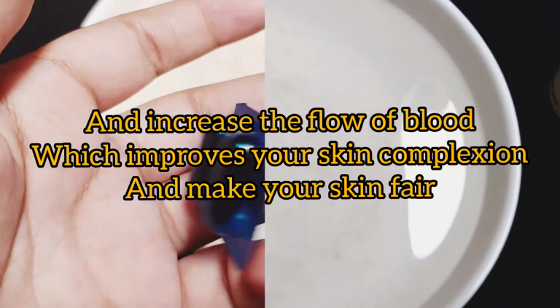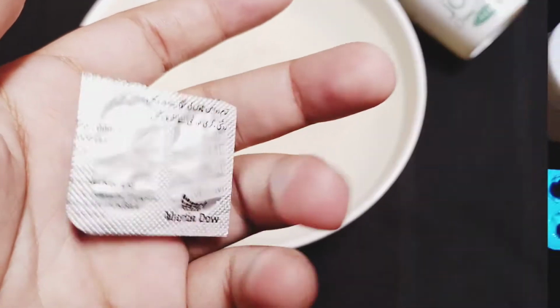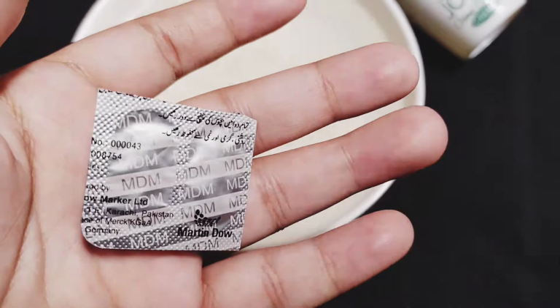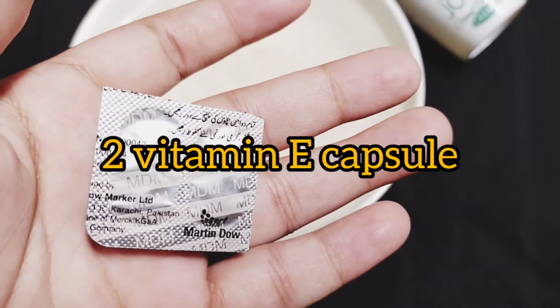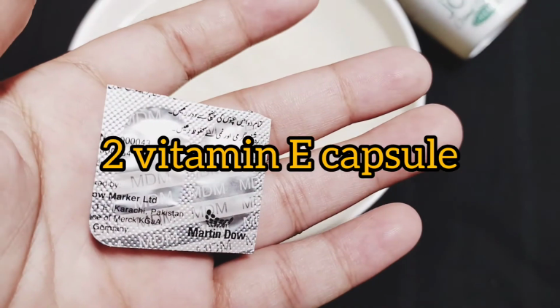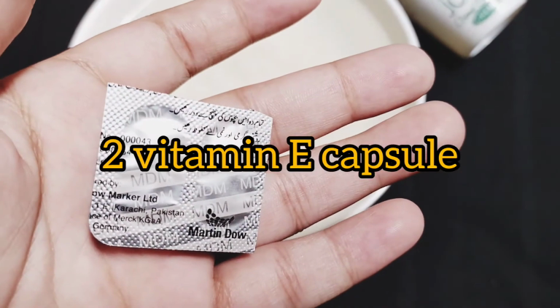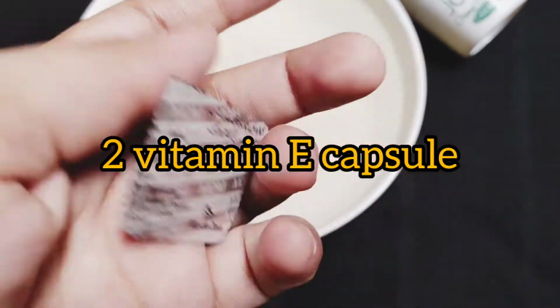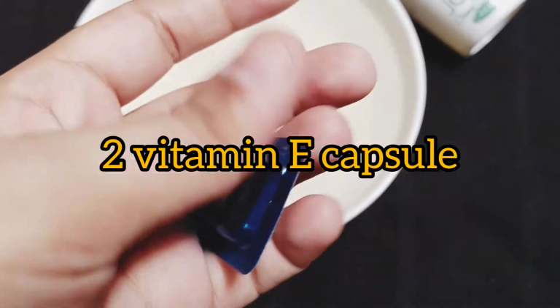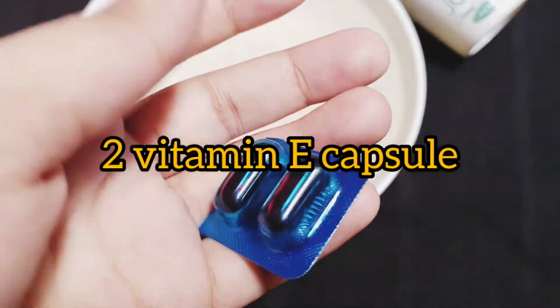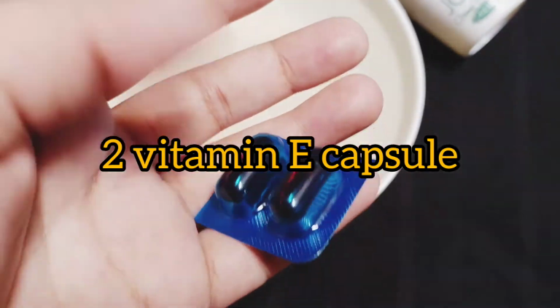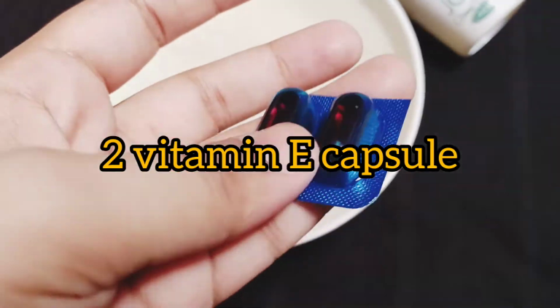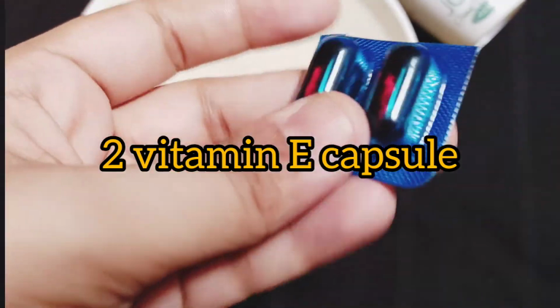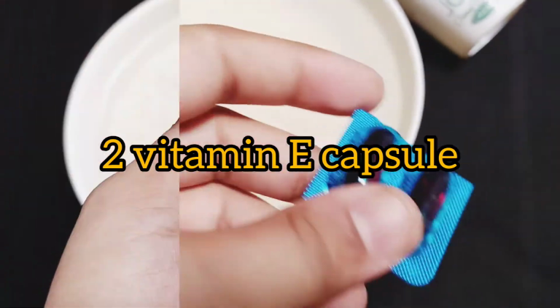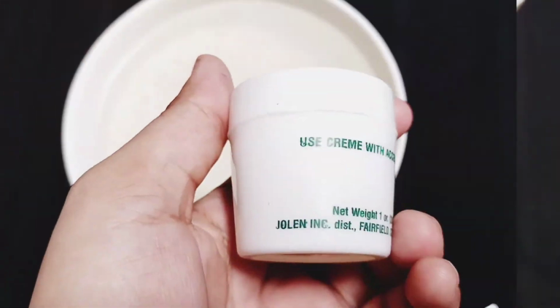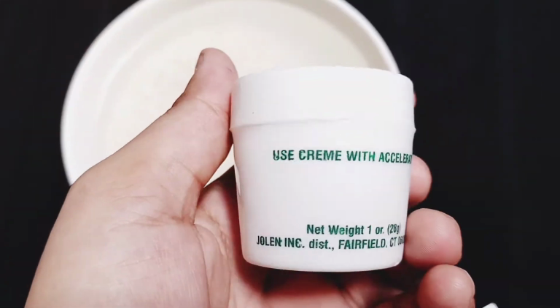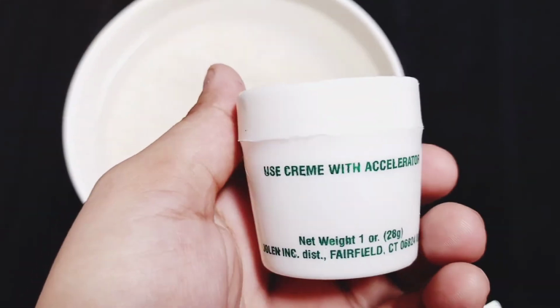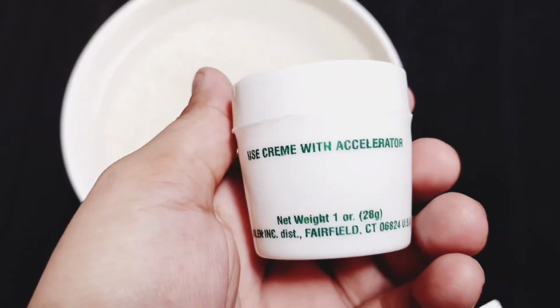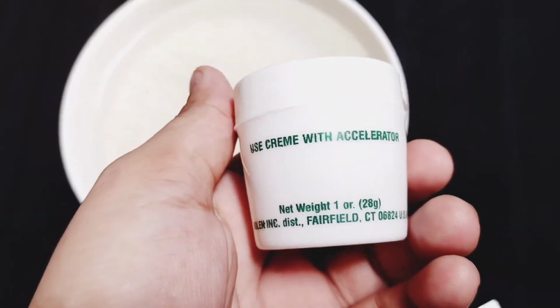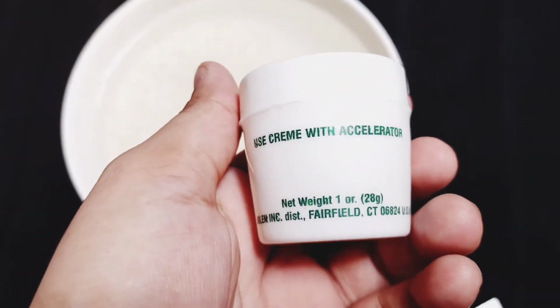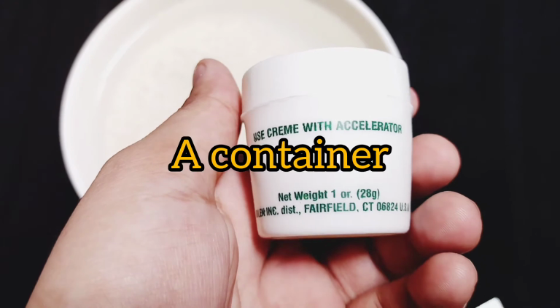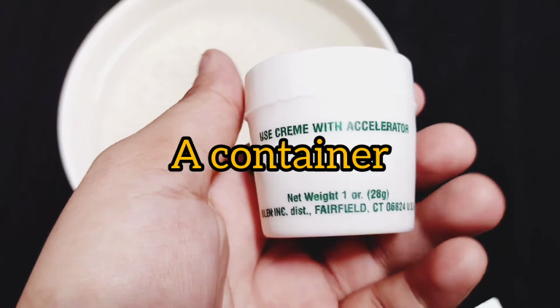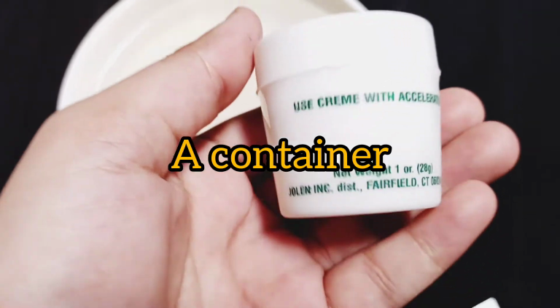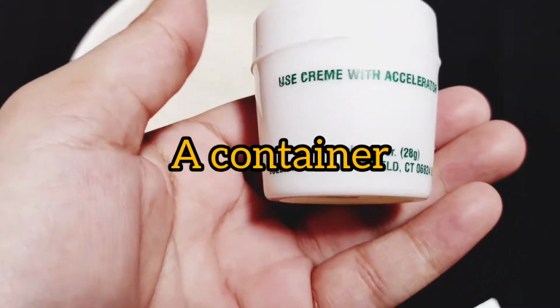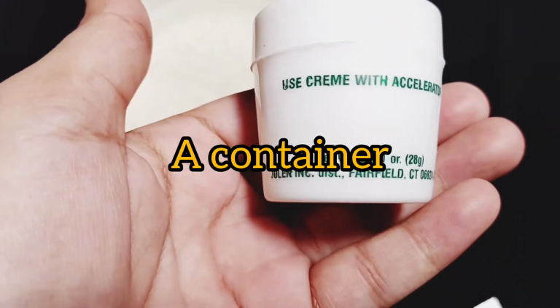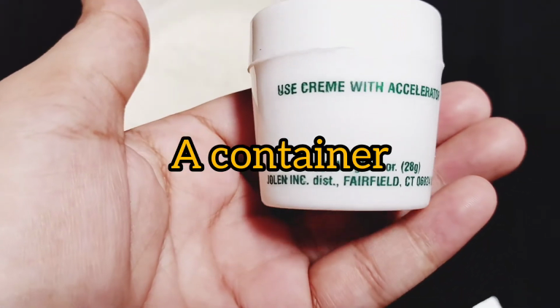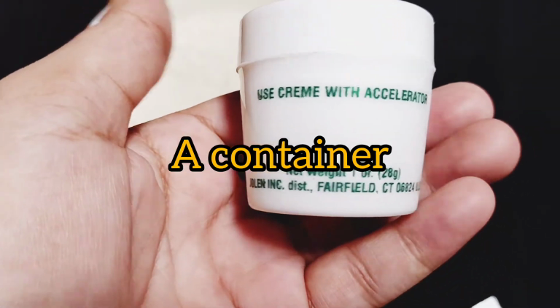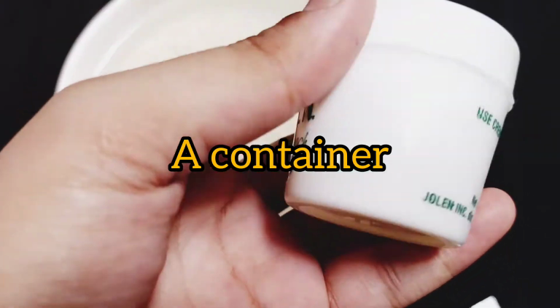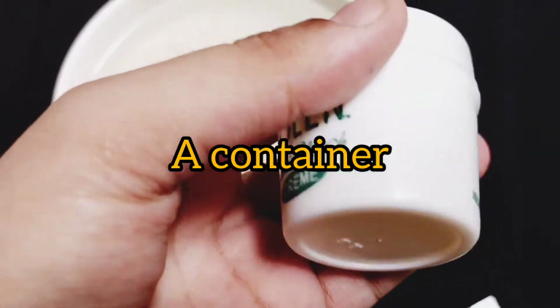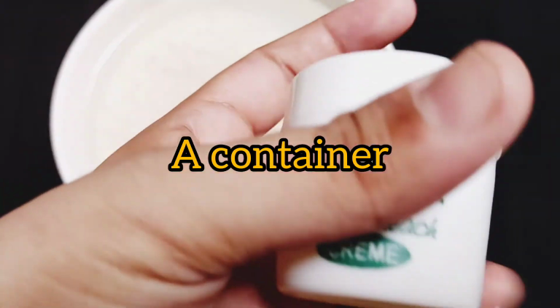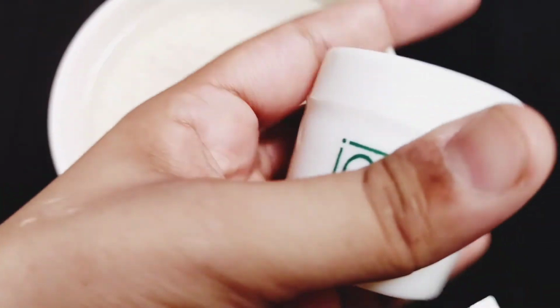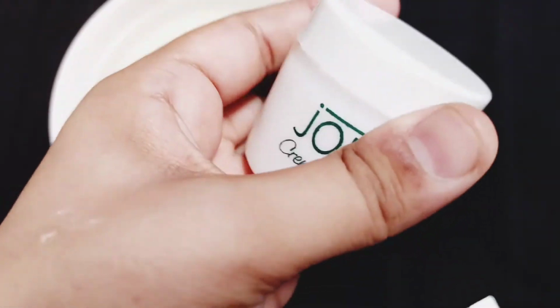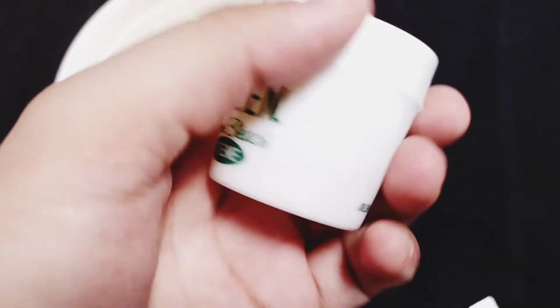For rice, we need vitamin E capsules — these are 400 mg capsules. You can store your cream in small containers in the fridge.